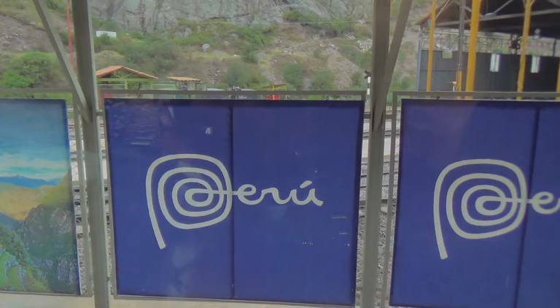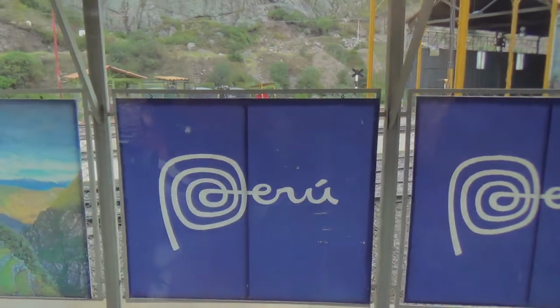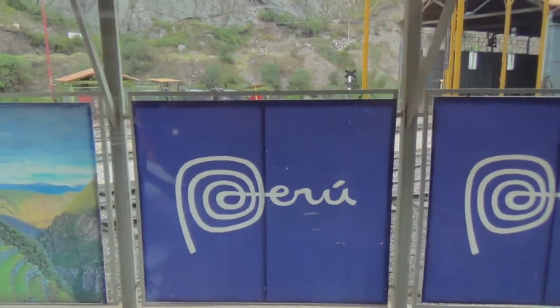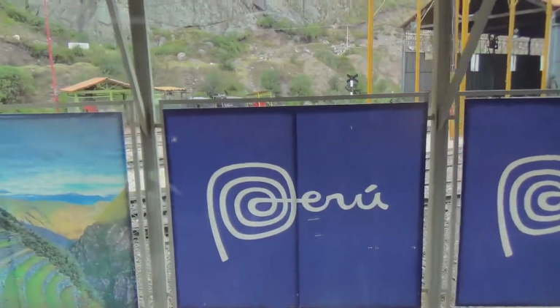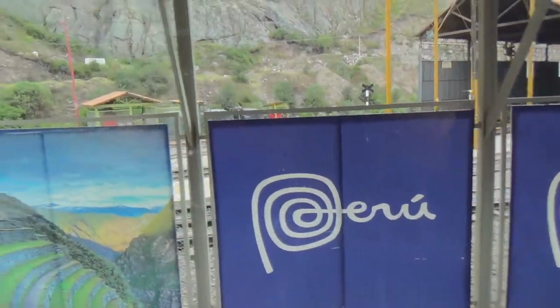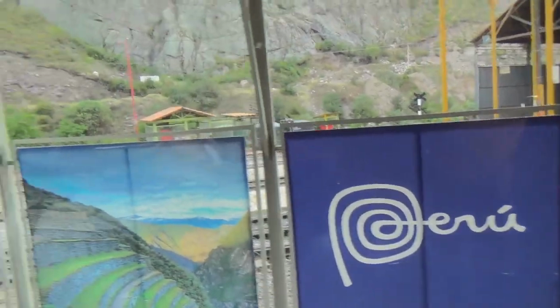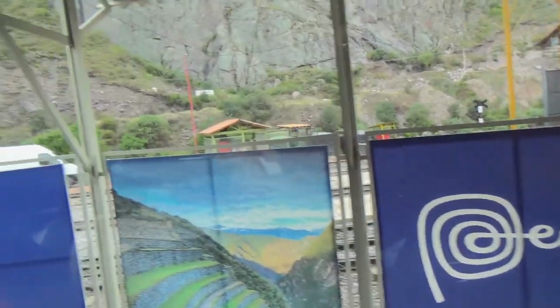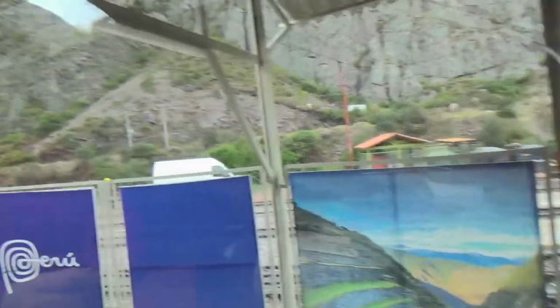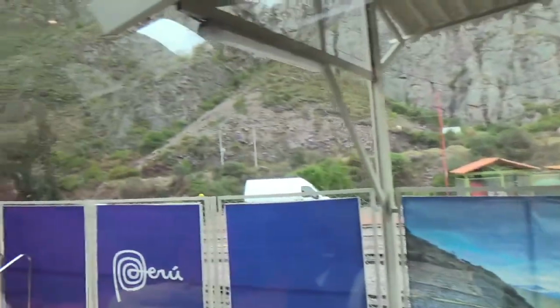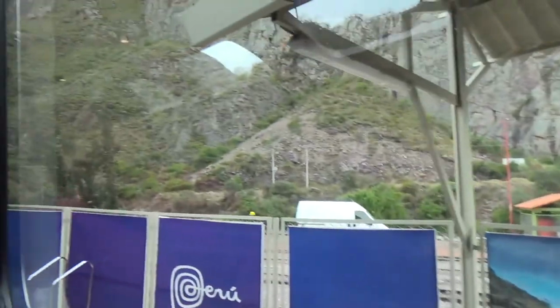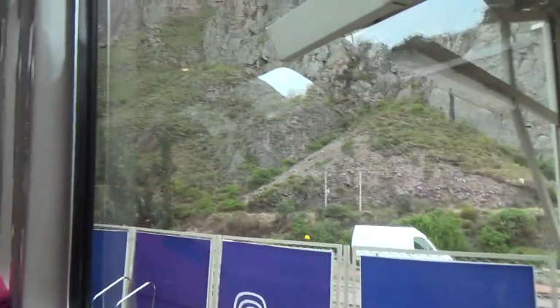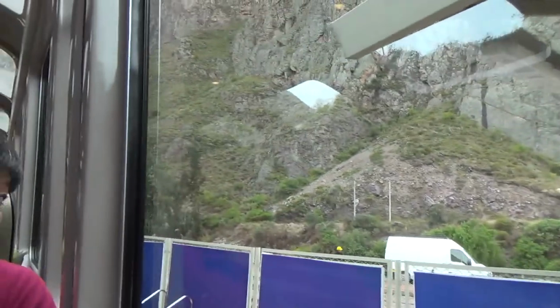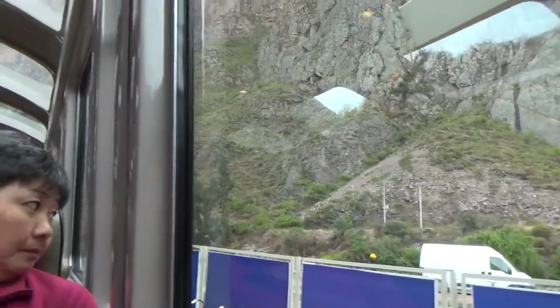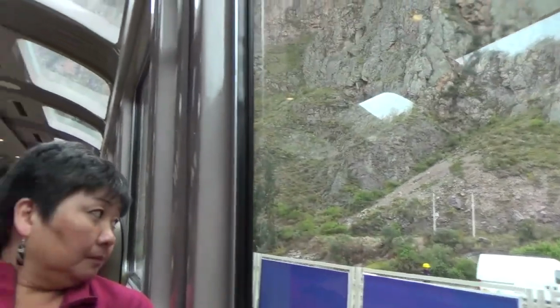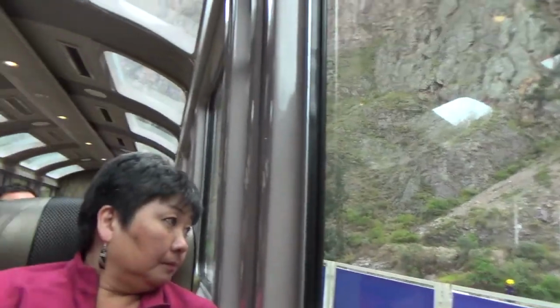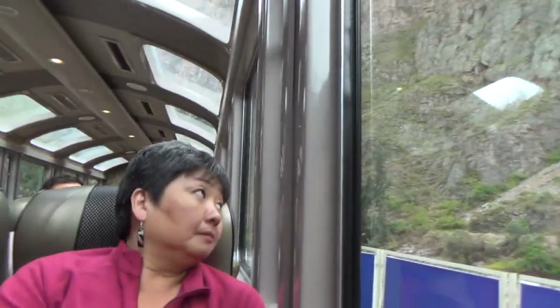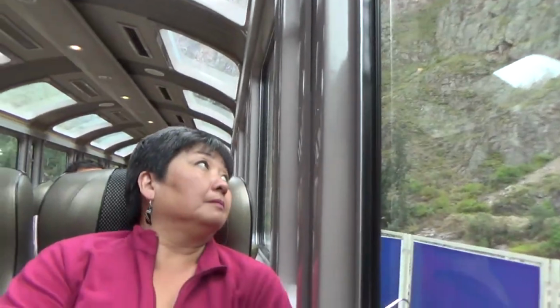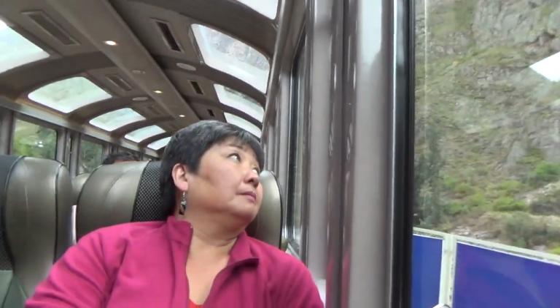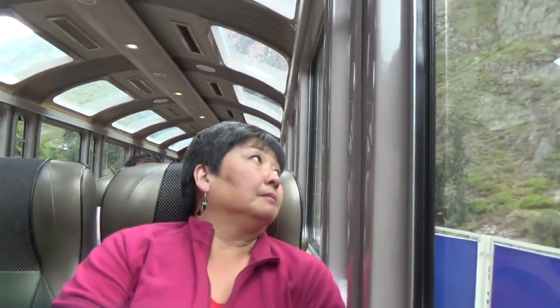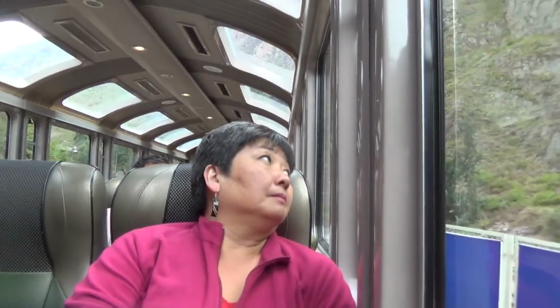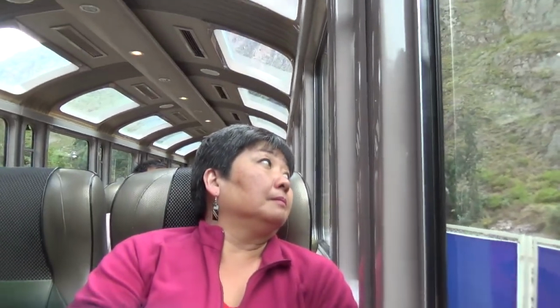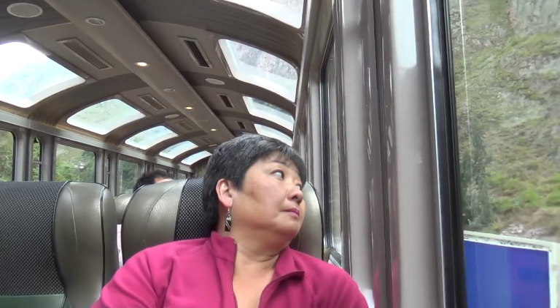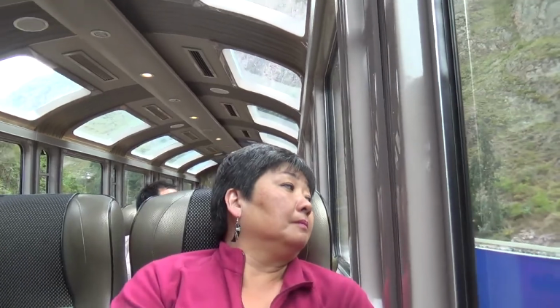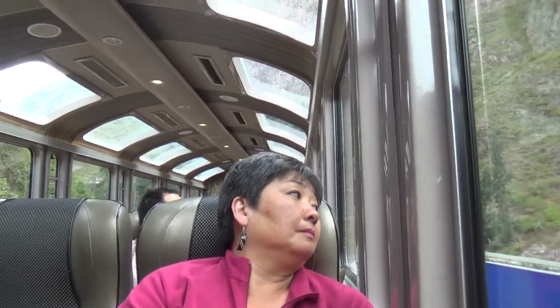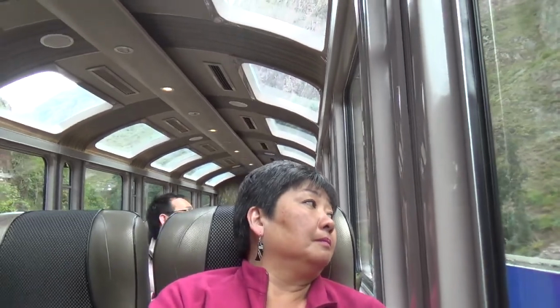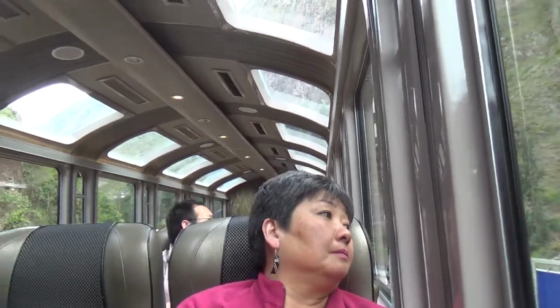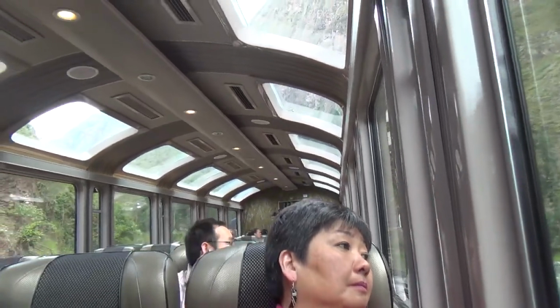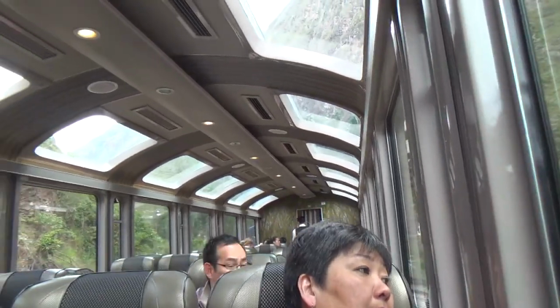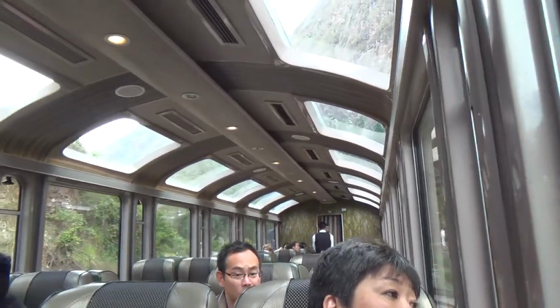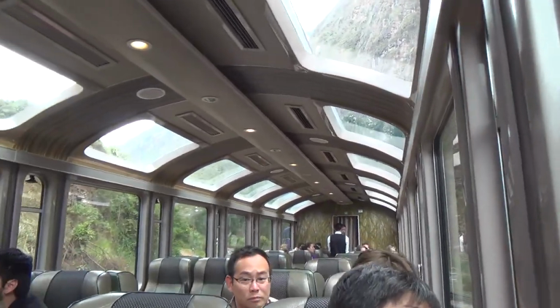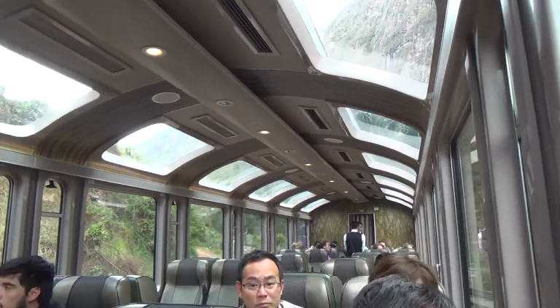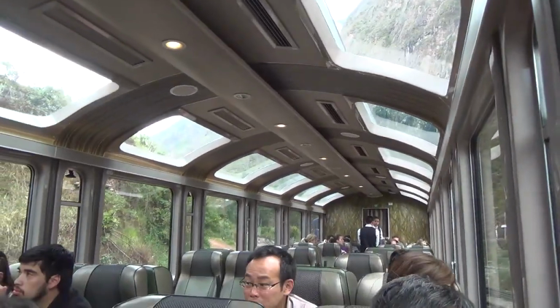Emergency windows are located in the front and rear sections of the train car. For your own safety, do not open the emergency windows during the trip.